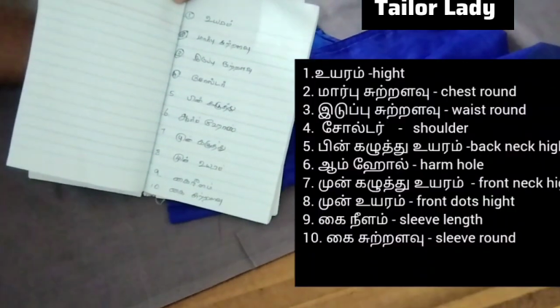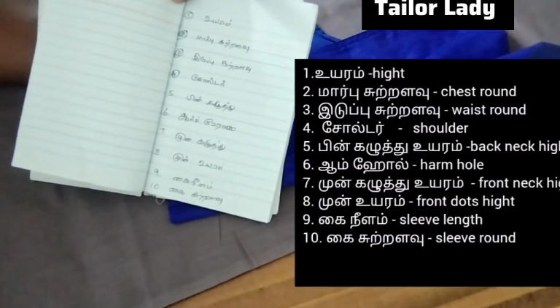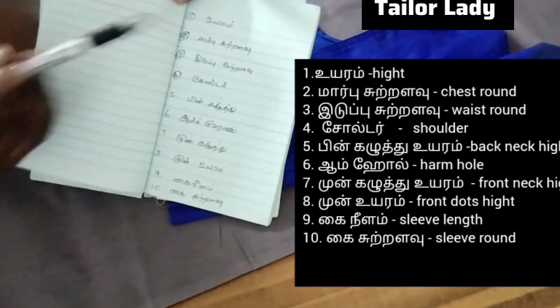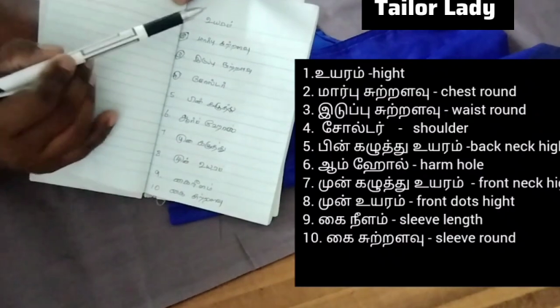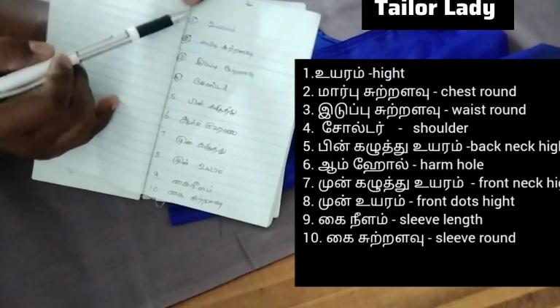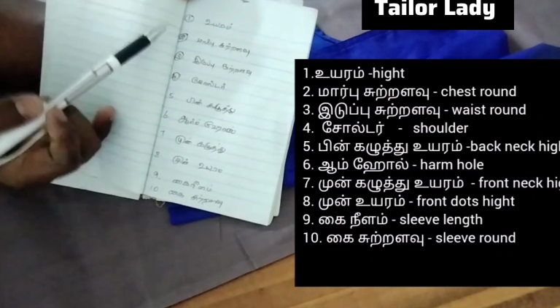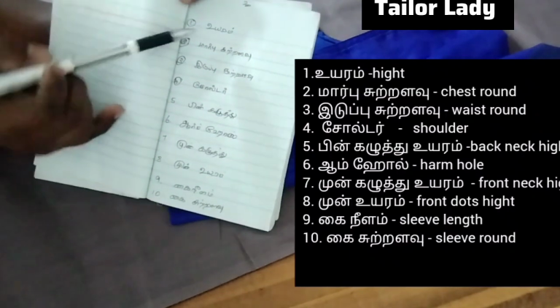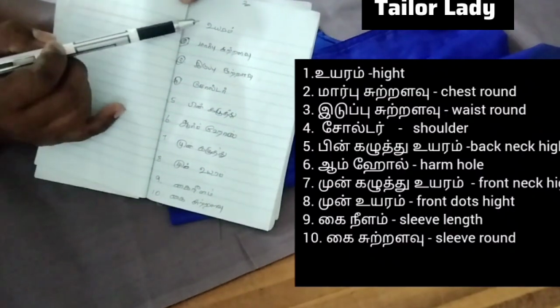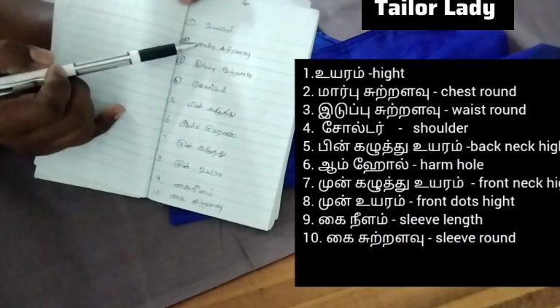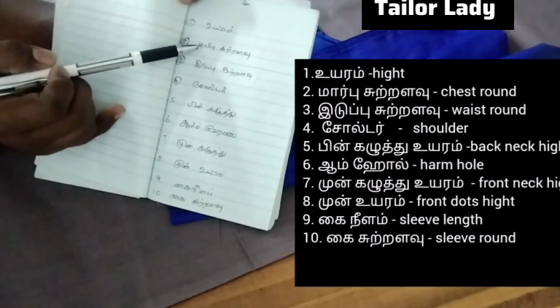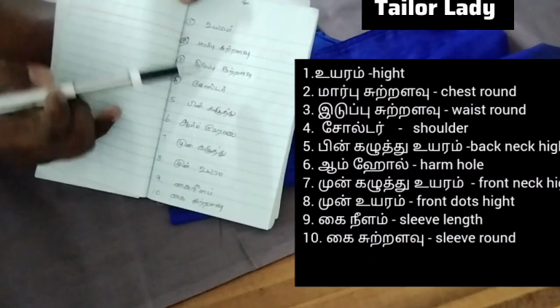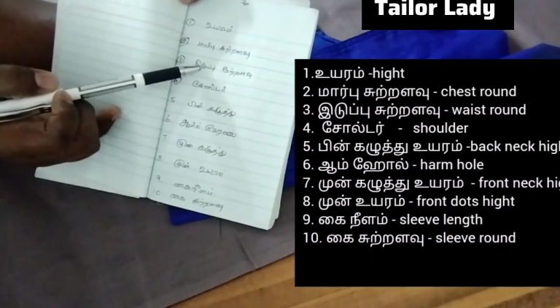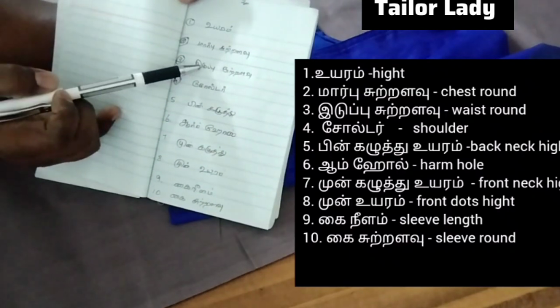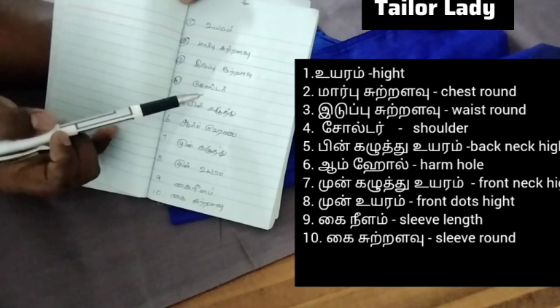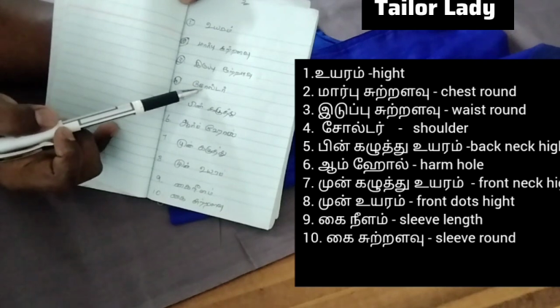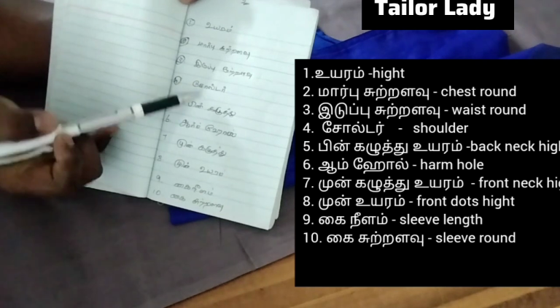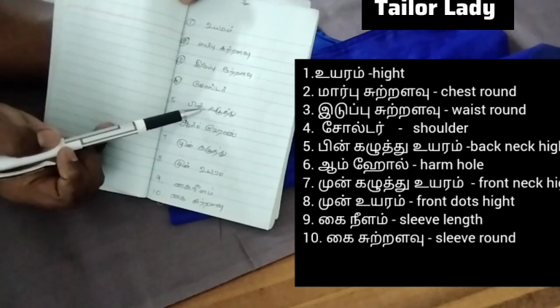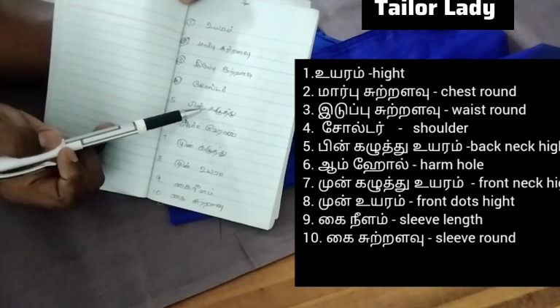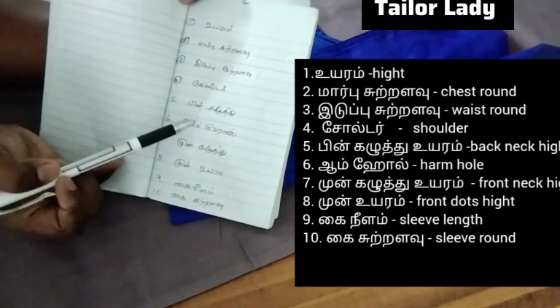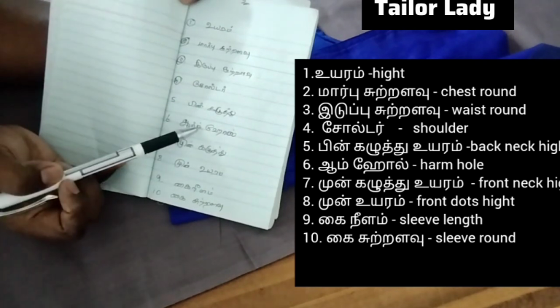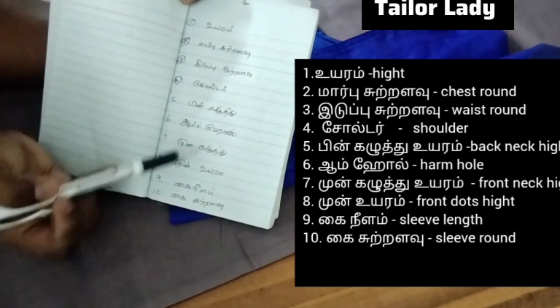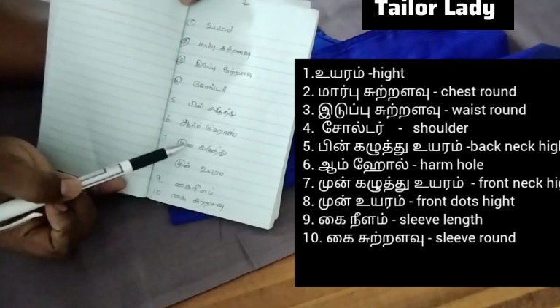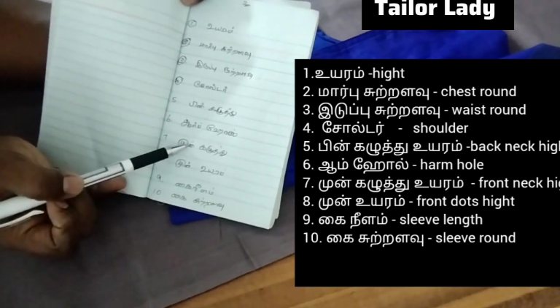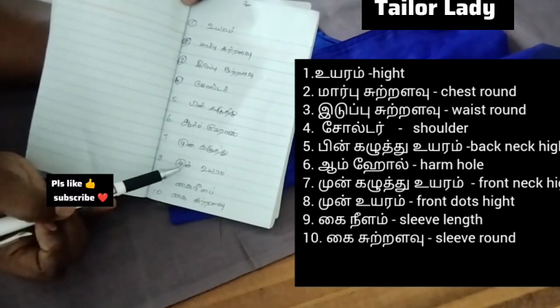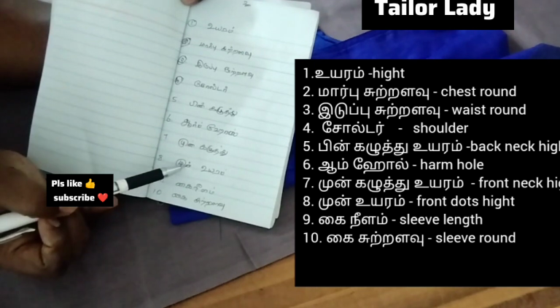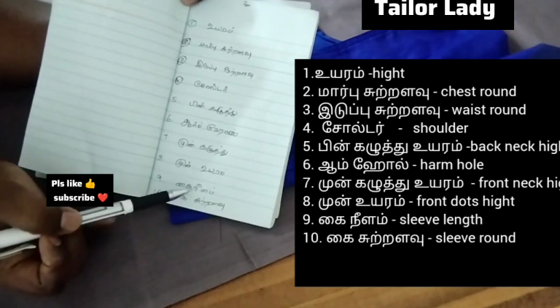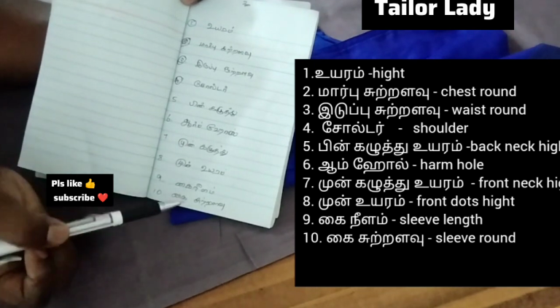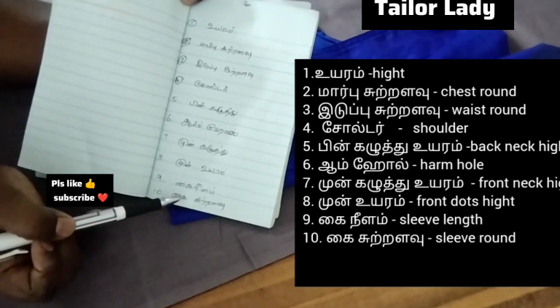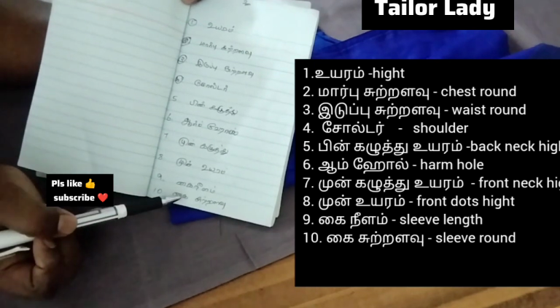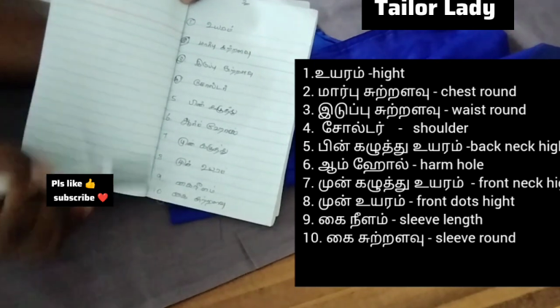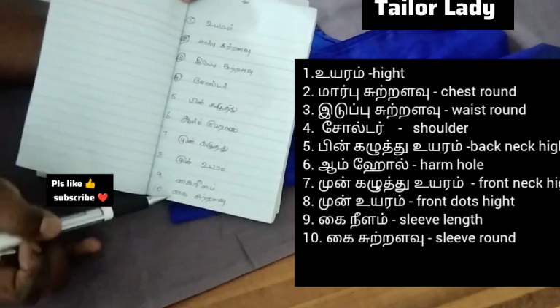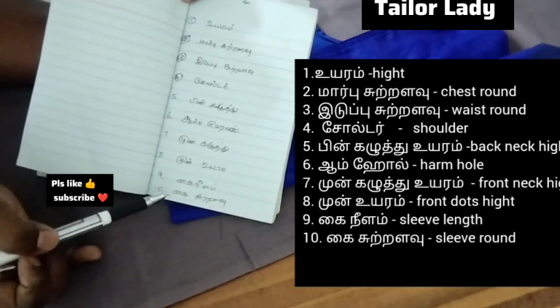First, you will need to take 10 measurements for the blouse: the shoulder, the pin, the armhole — and also the leg, the armhole, and the sleeves. The sleeves are also important.